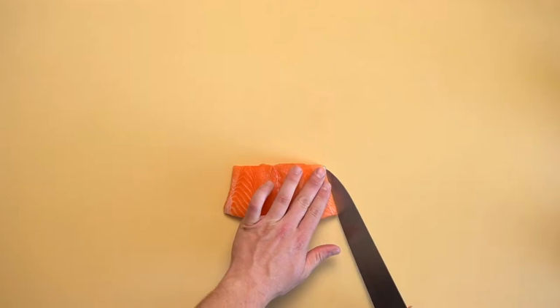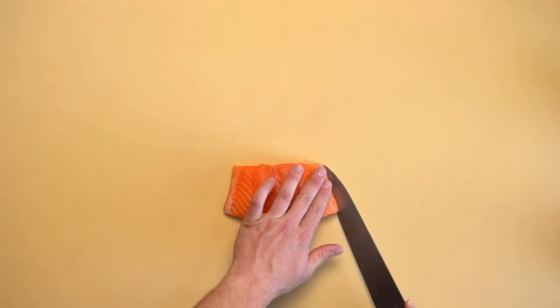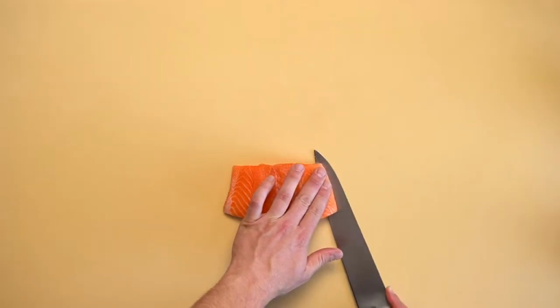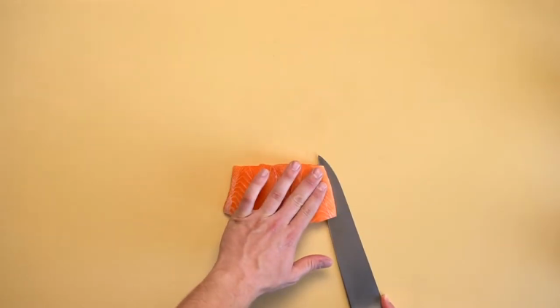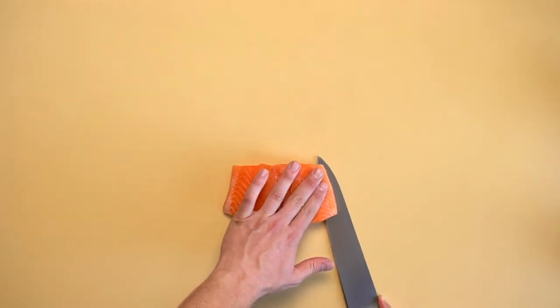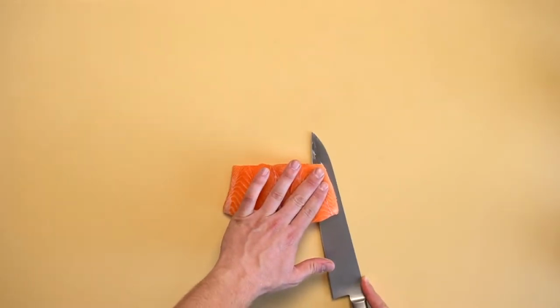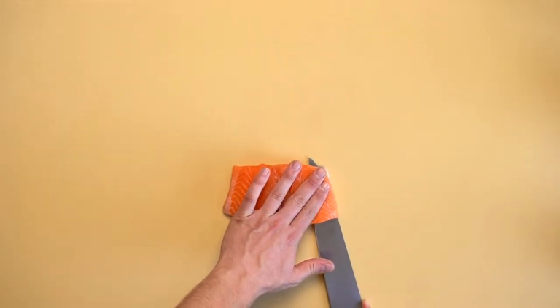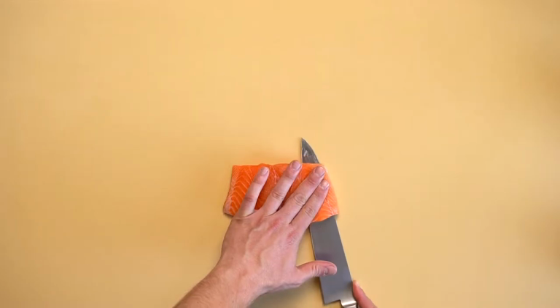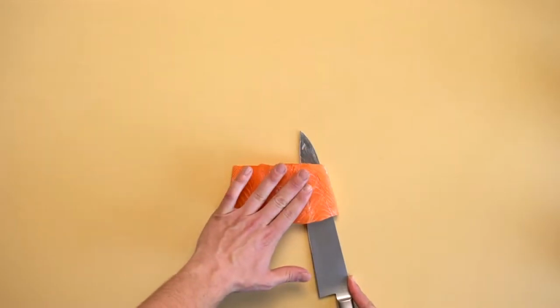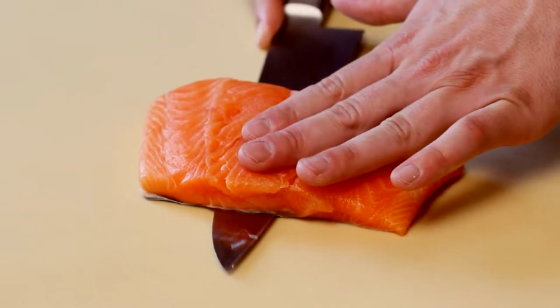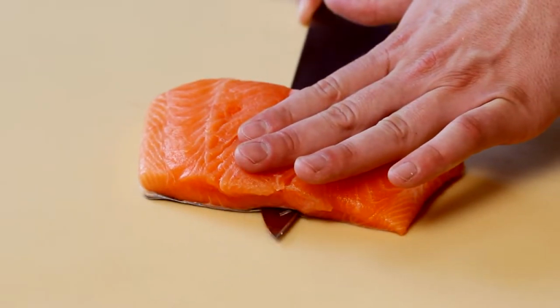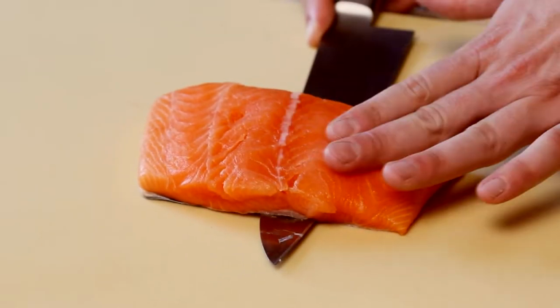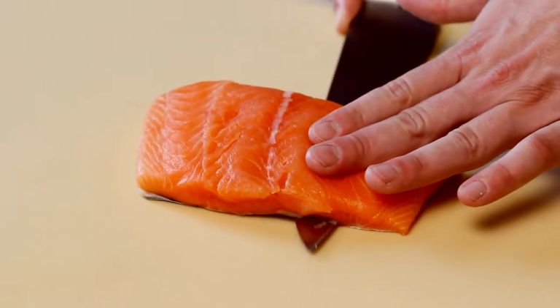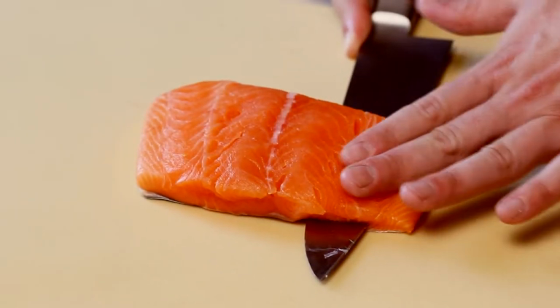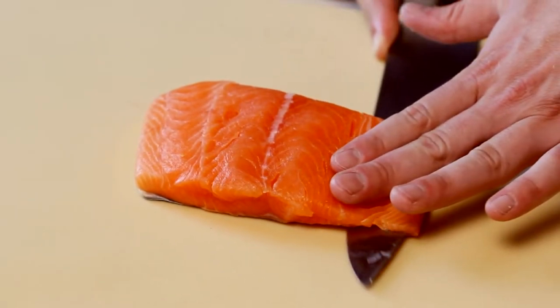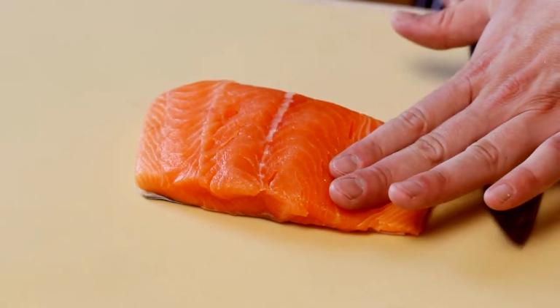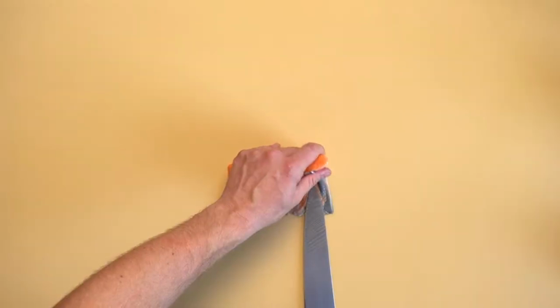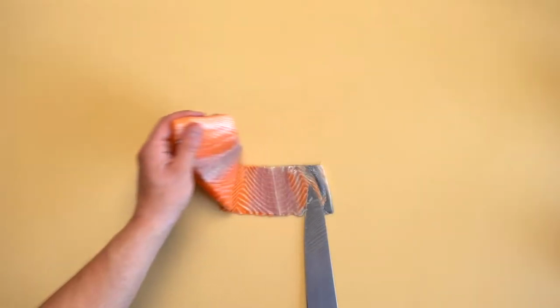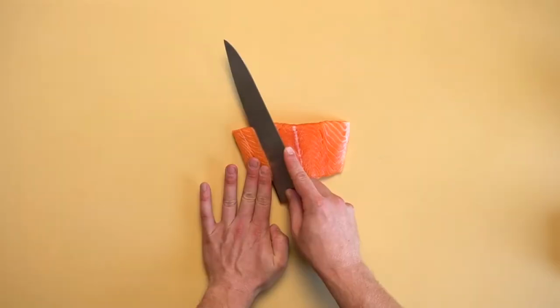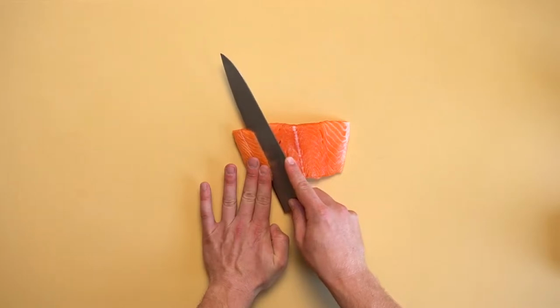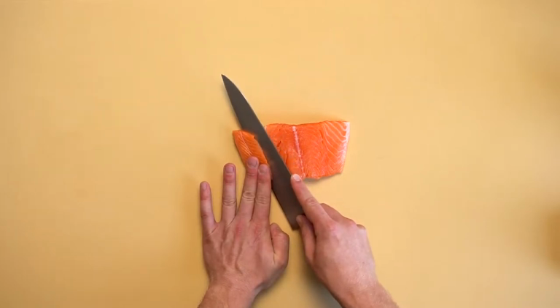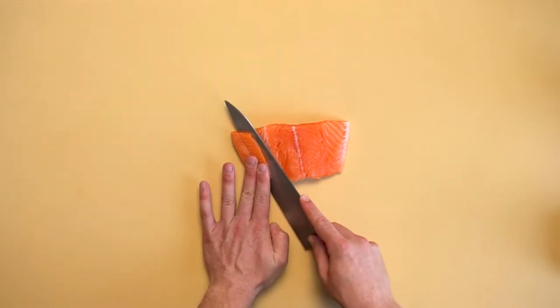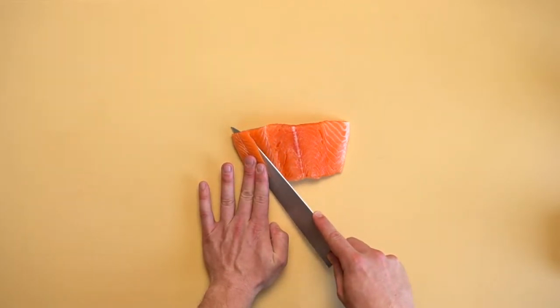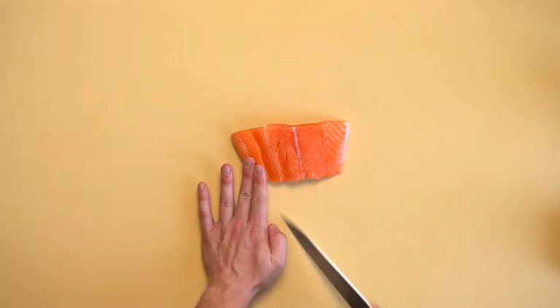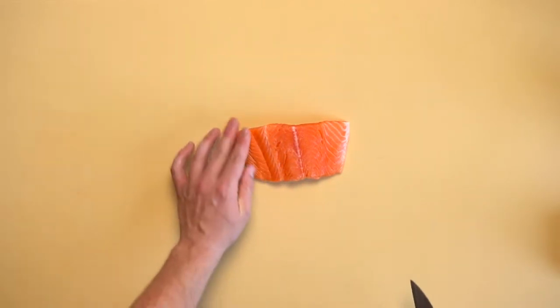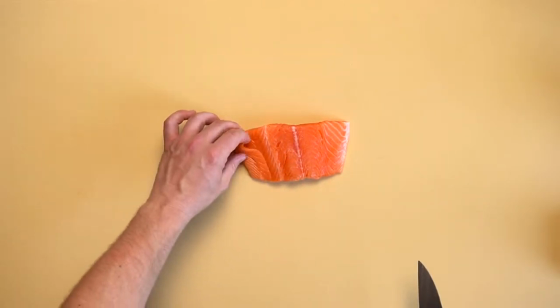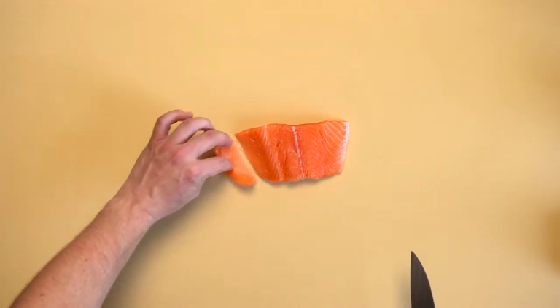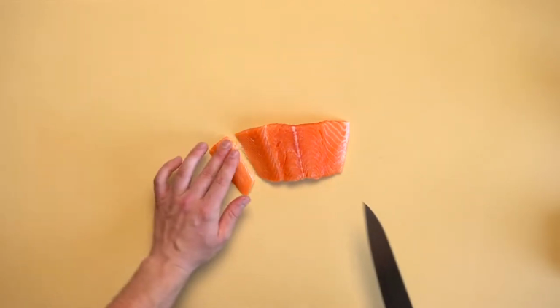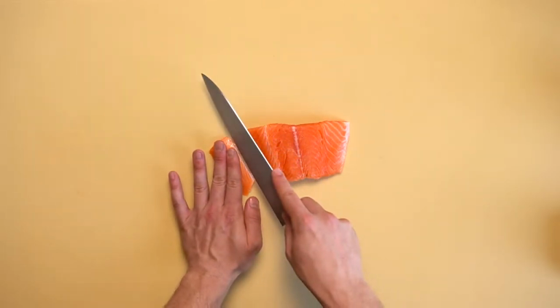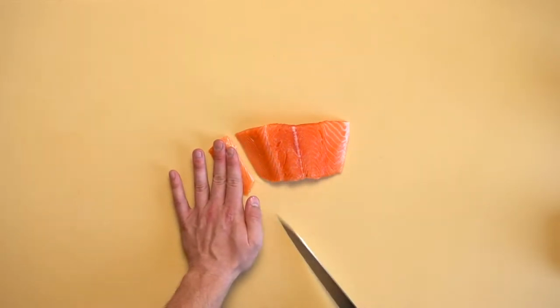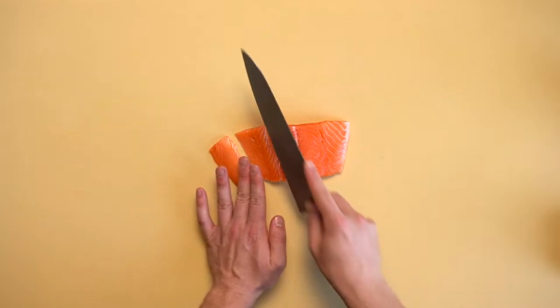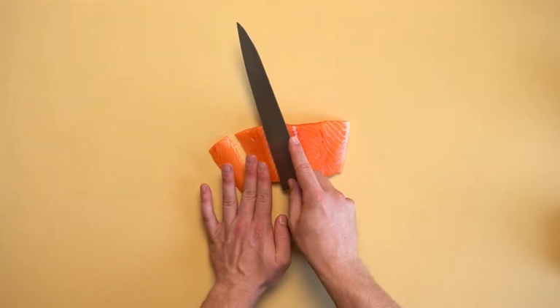Starting at the corner, remove the skin from the fillet. Drag your knife along the bottom of the fillet, aiming close to the skin. Brandon is cutting two slices at an angle at the end of the fillet for sashimi.